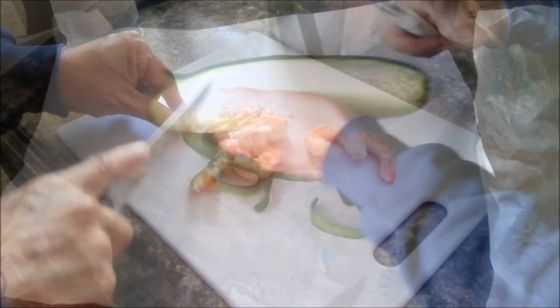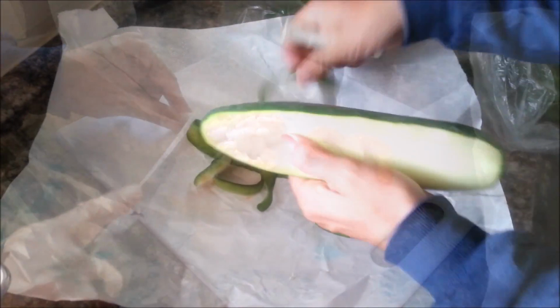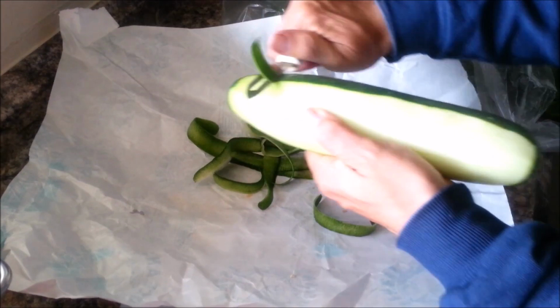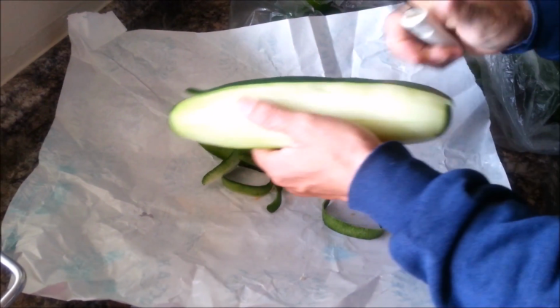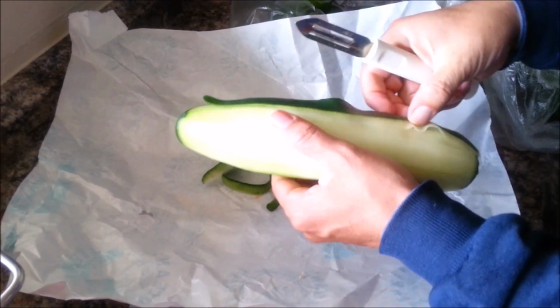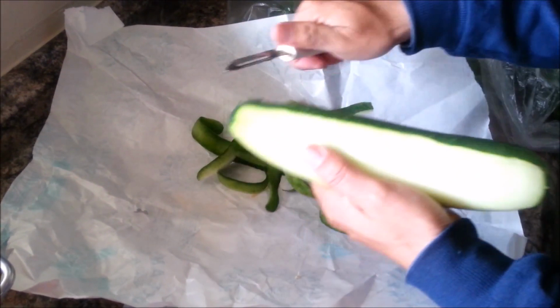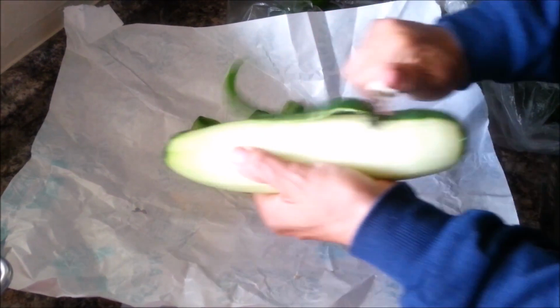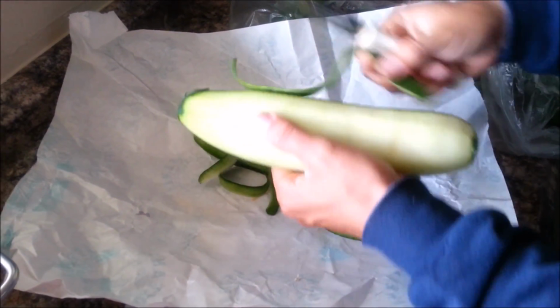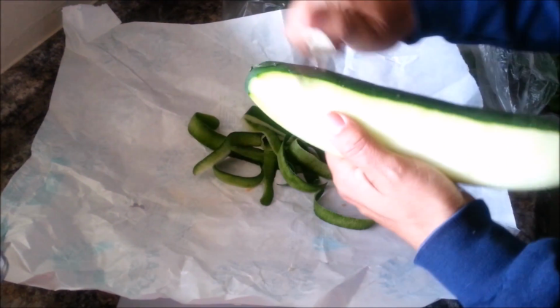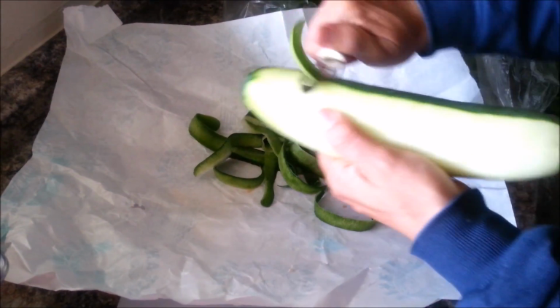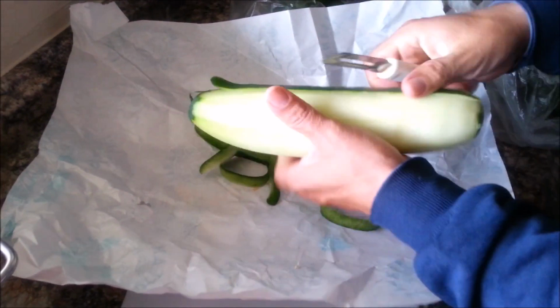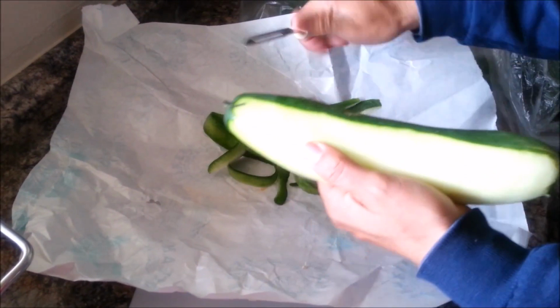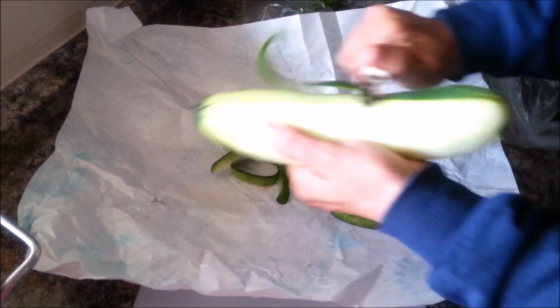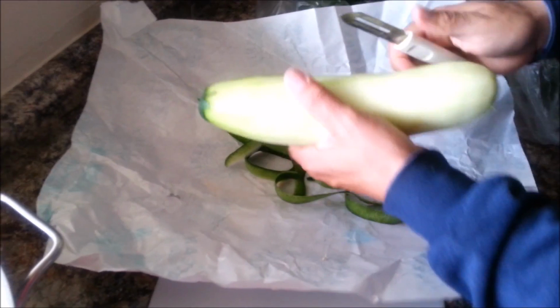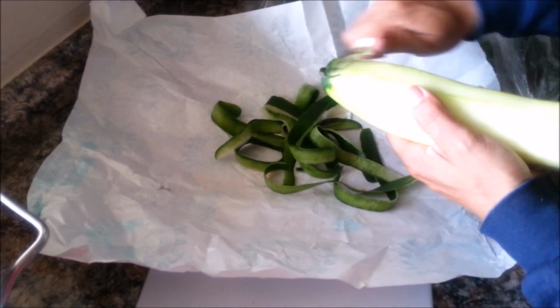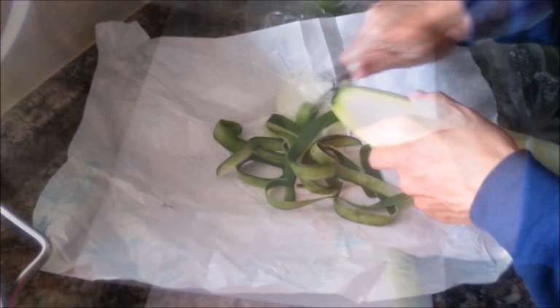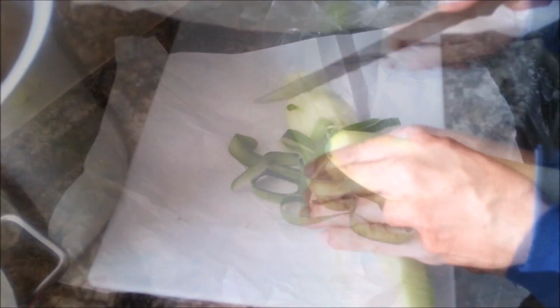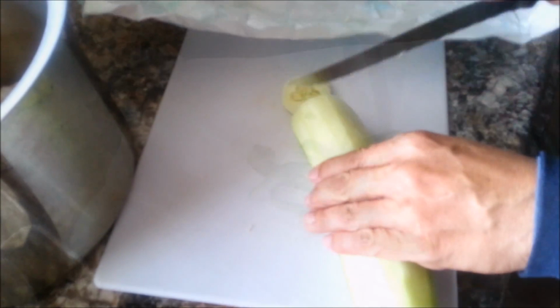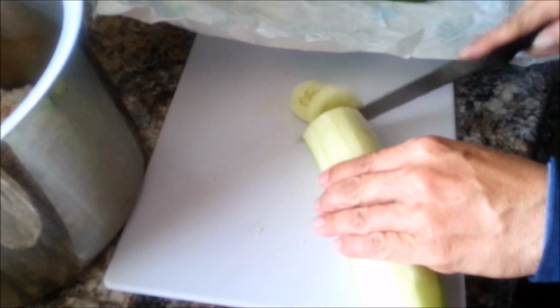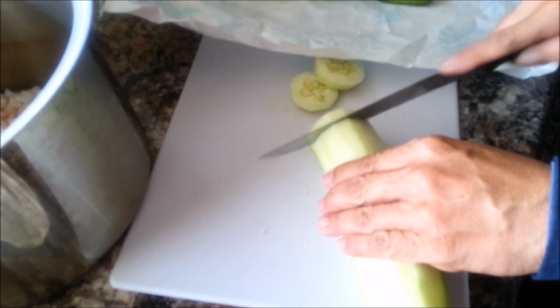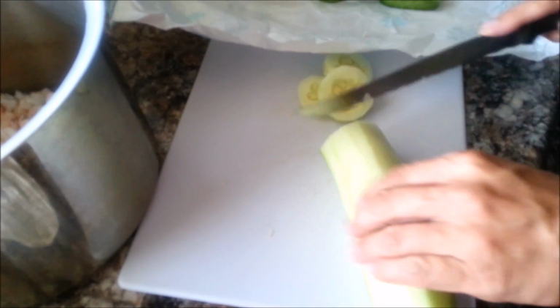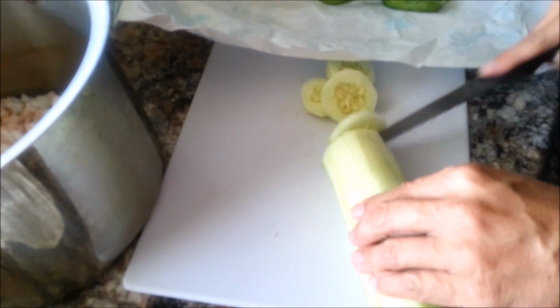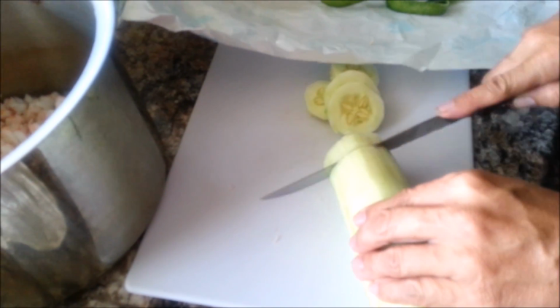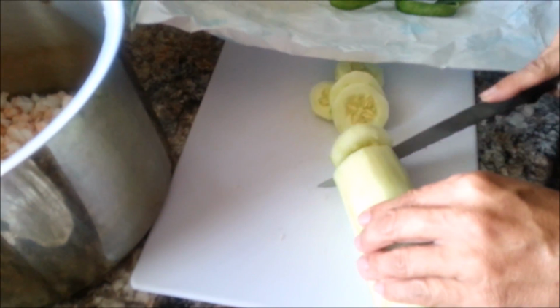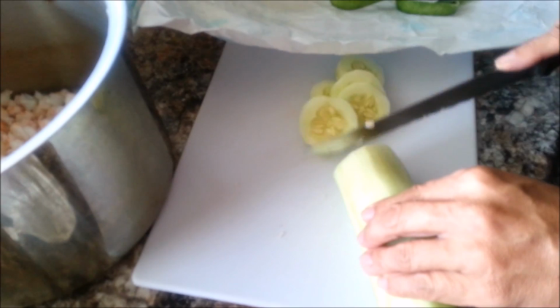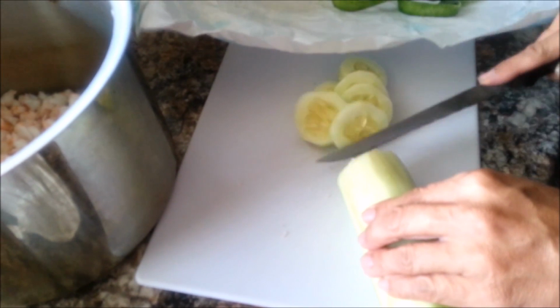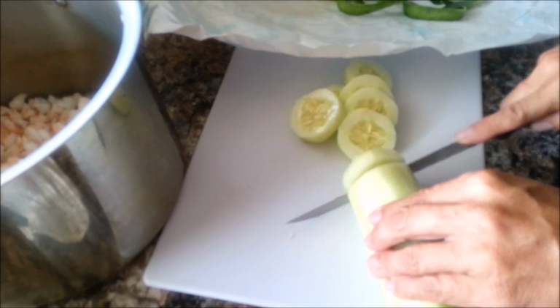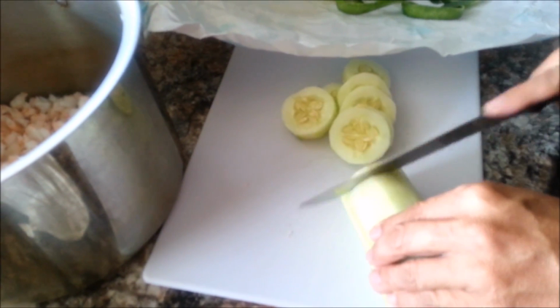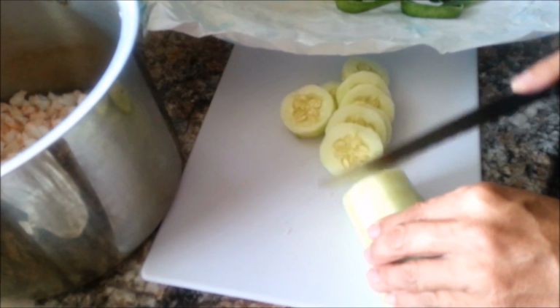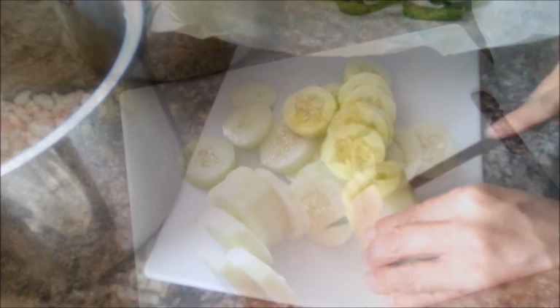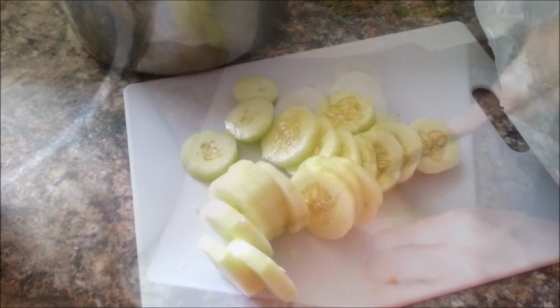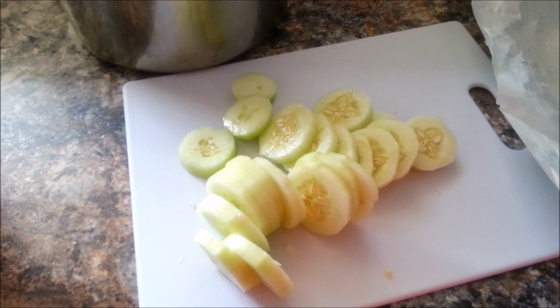The next ingredient is going to be a large cucumber, so just peel it. We're peeling it so we can cut it in slices. My husband is going to be using a little machine, which is why we have to cut the pieces into smaller pieces so they can fit into the little machine.